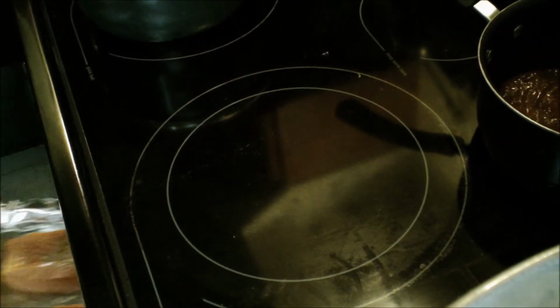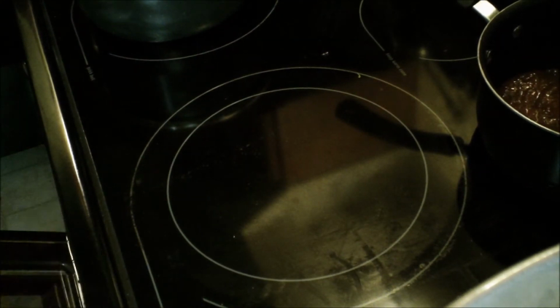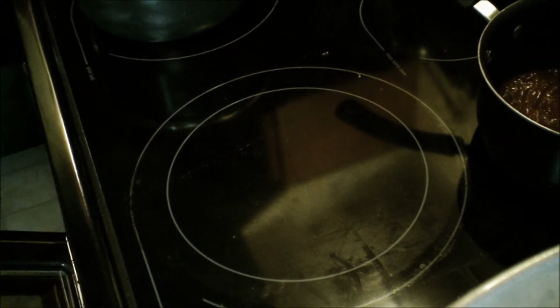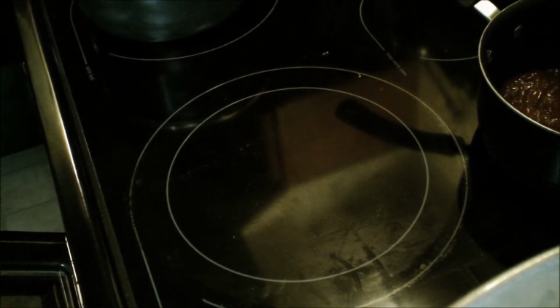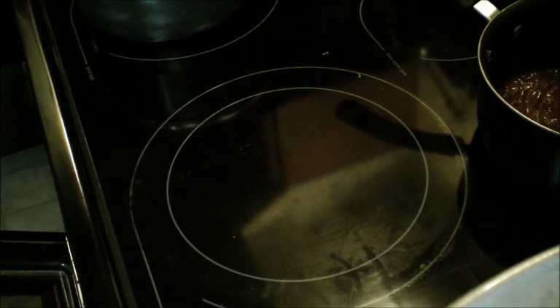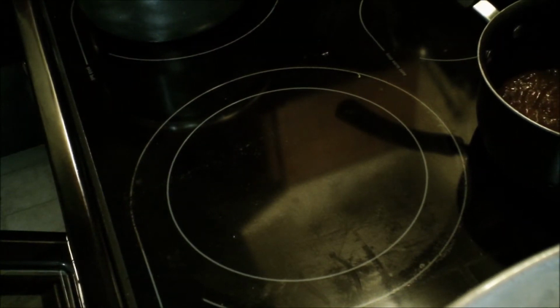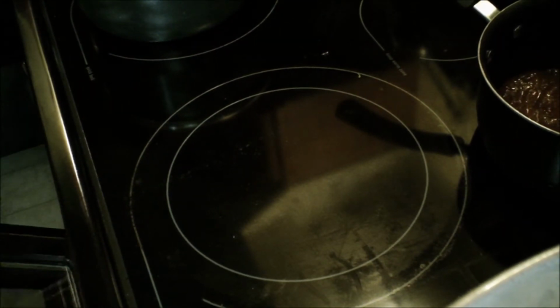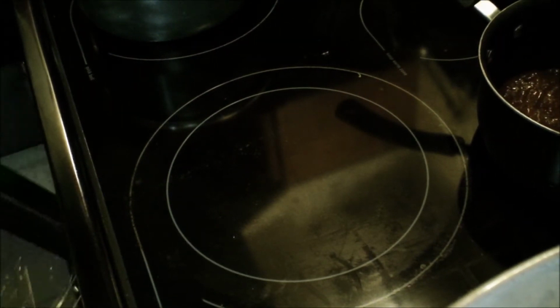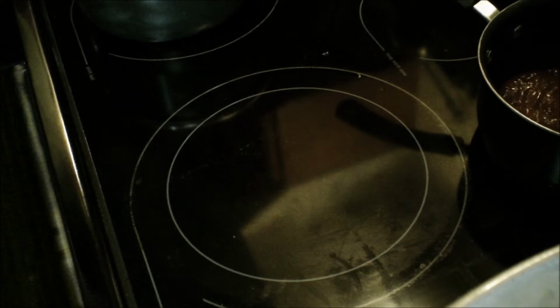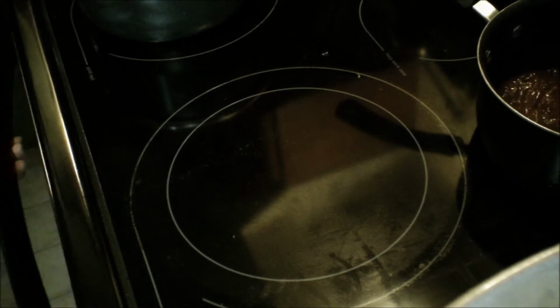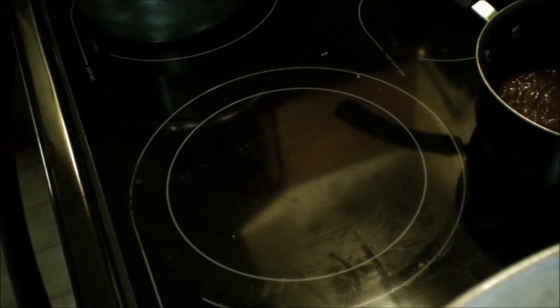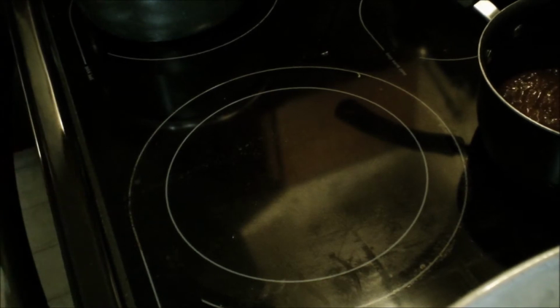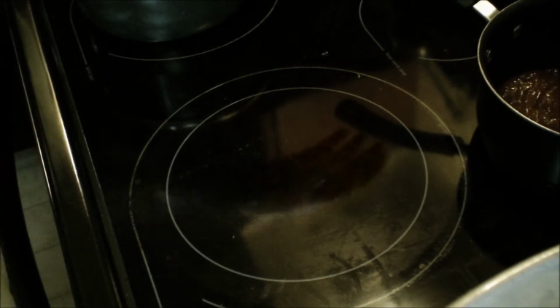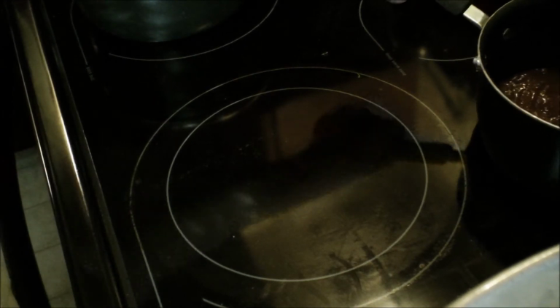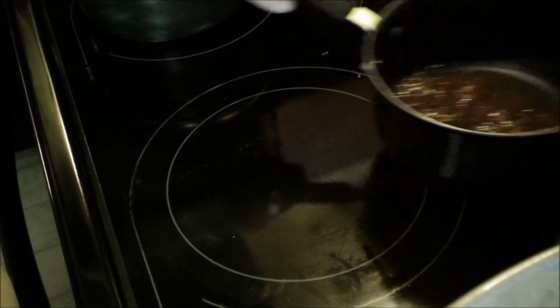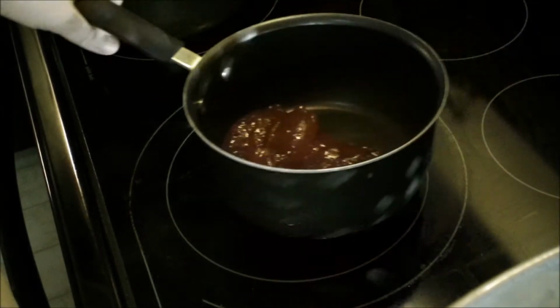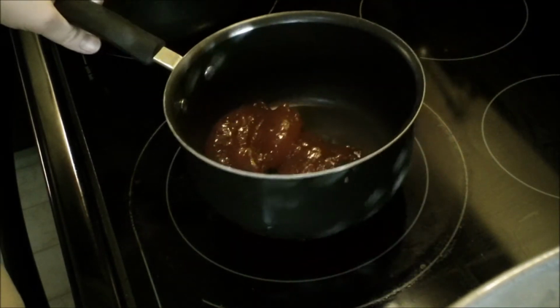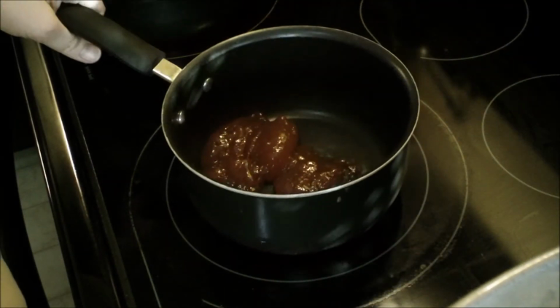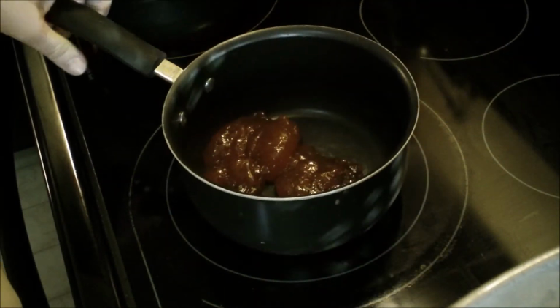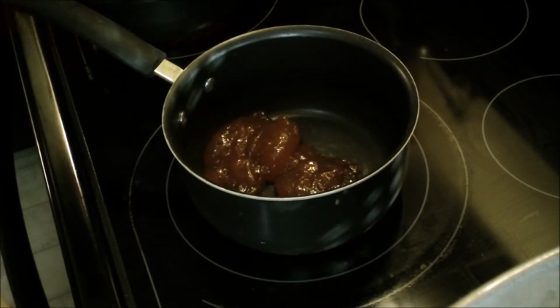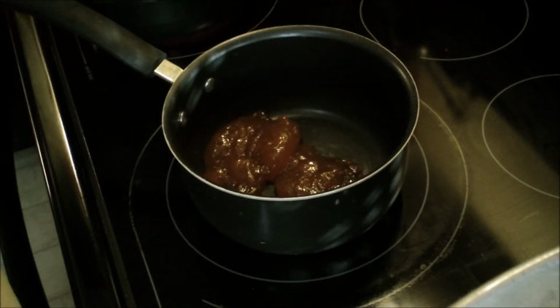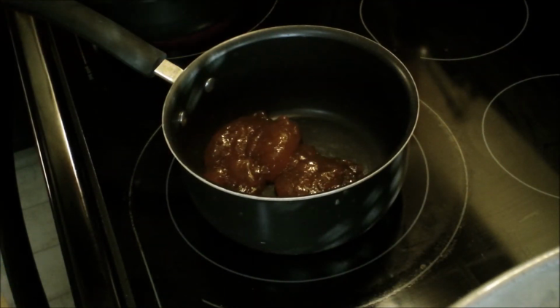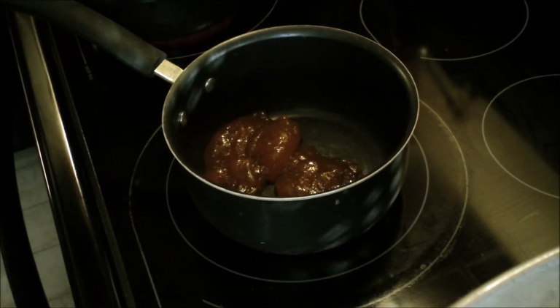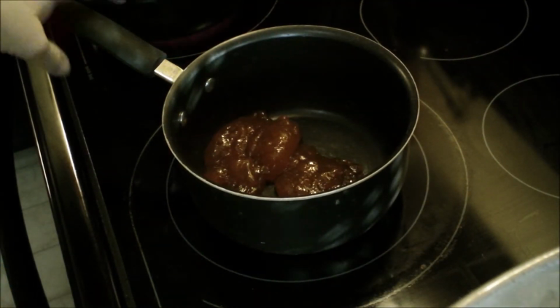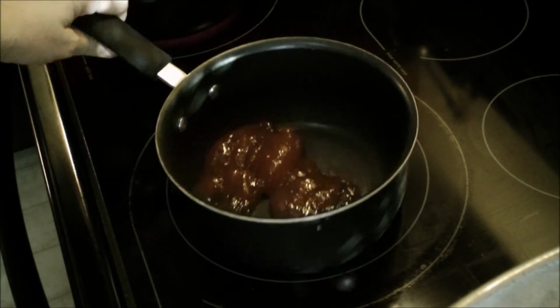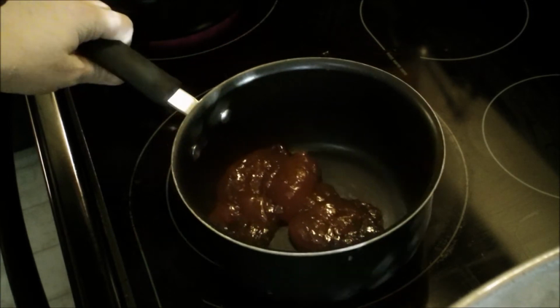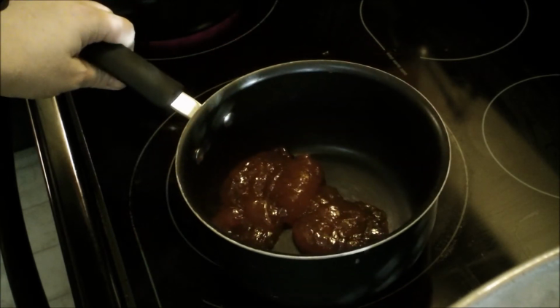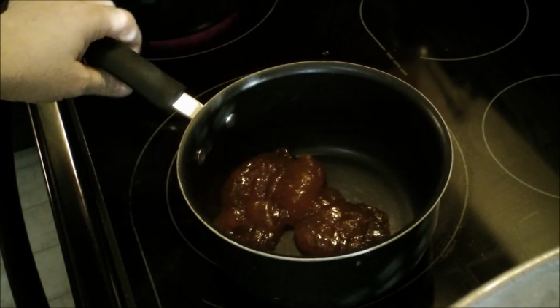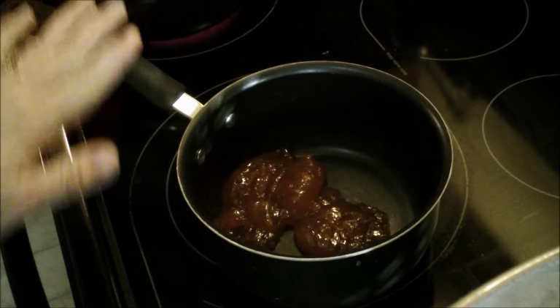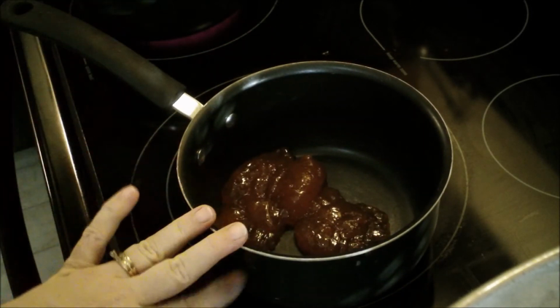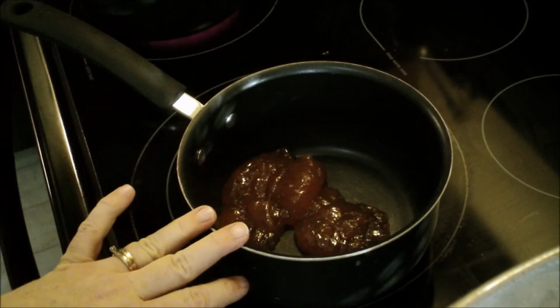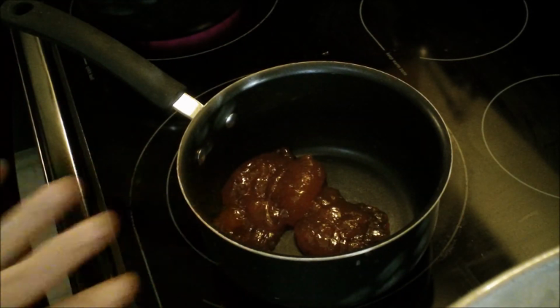And I put it in my oven. We're going to bake it for about 20 minutes or until done to your desired likeness.